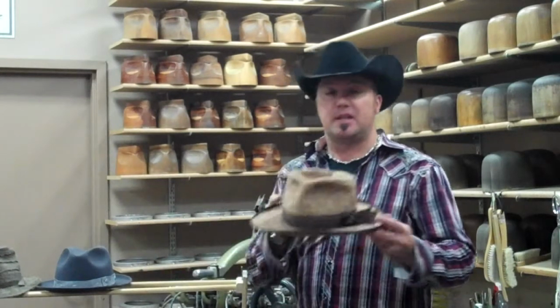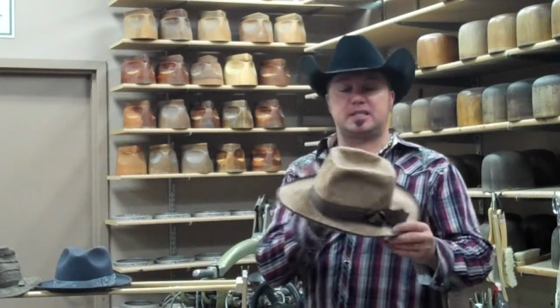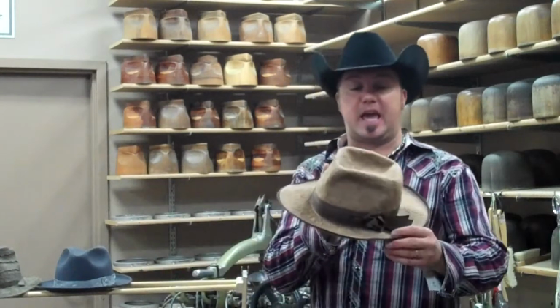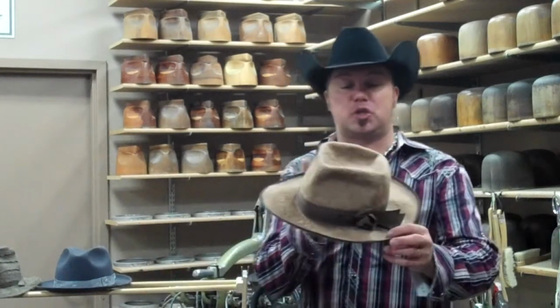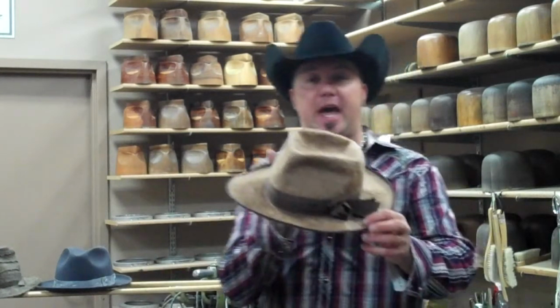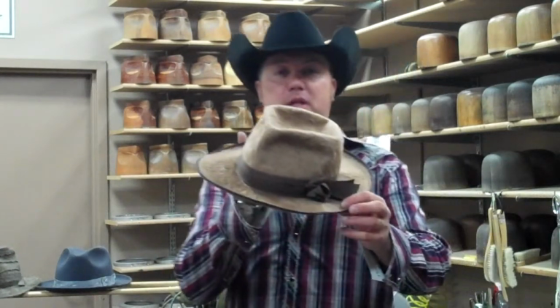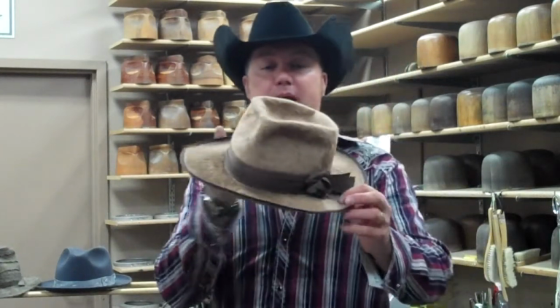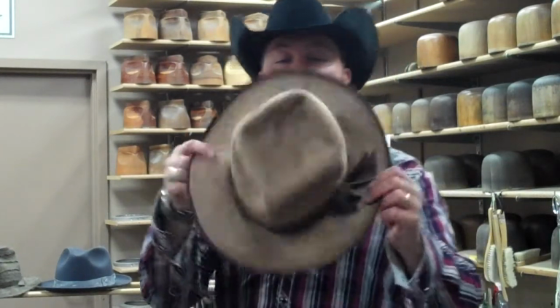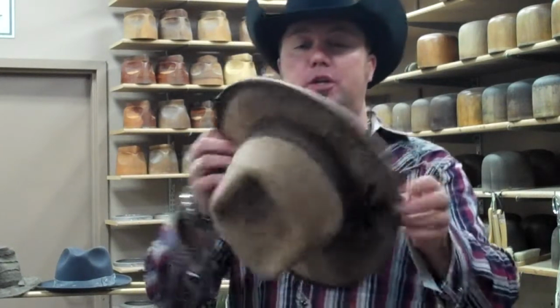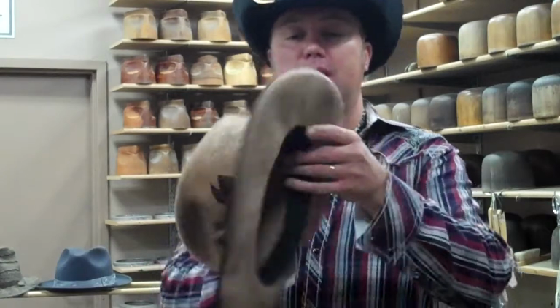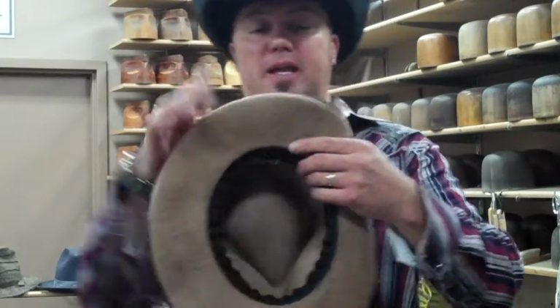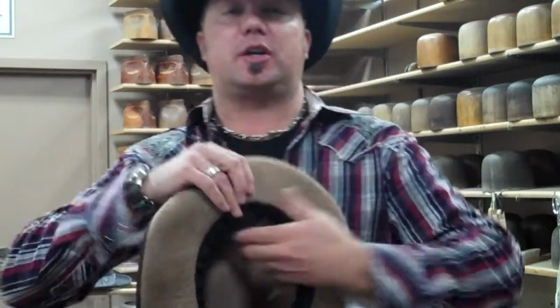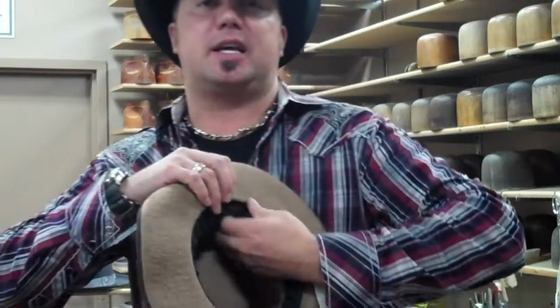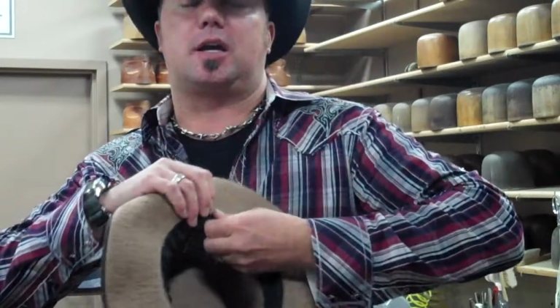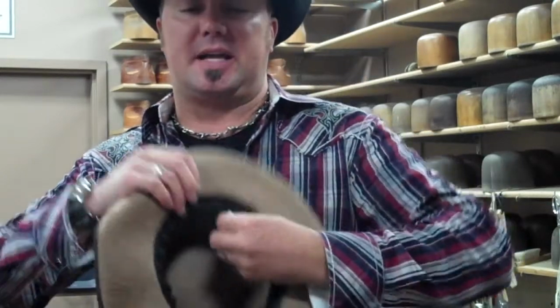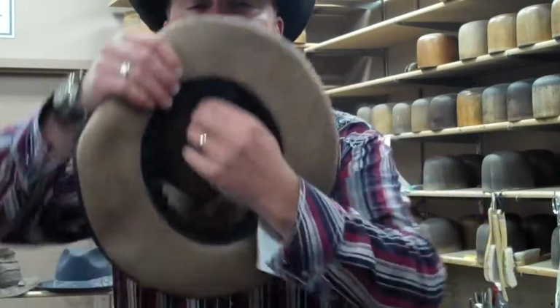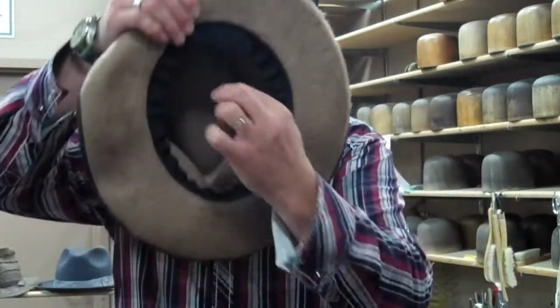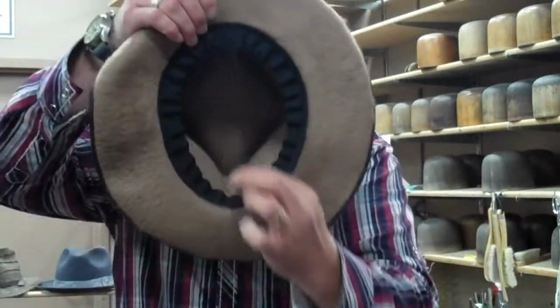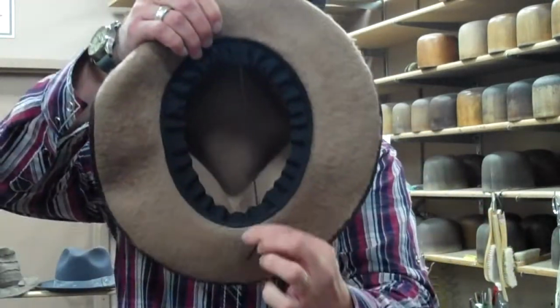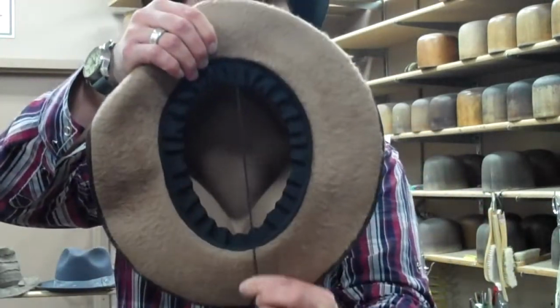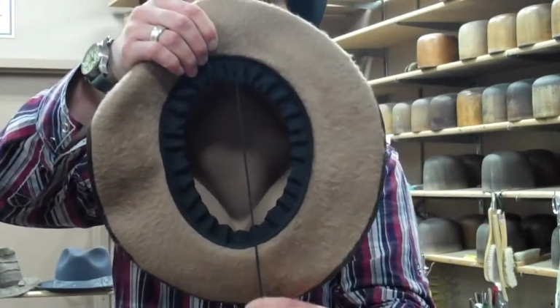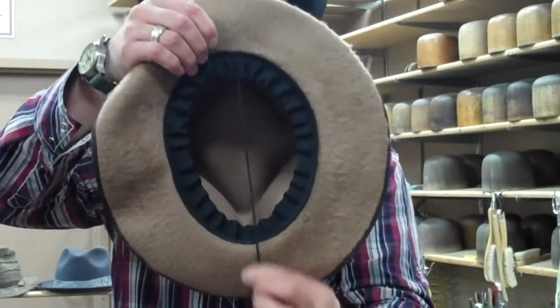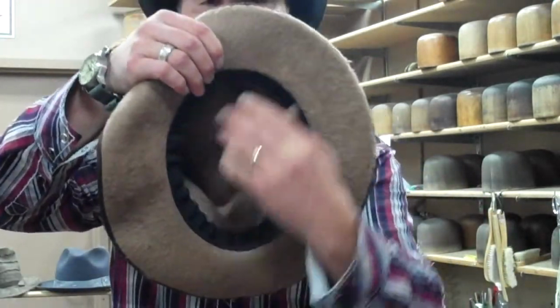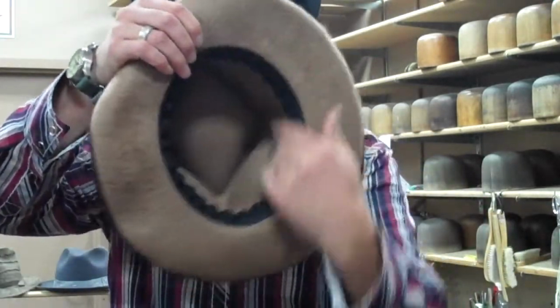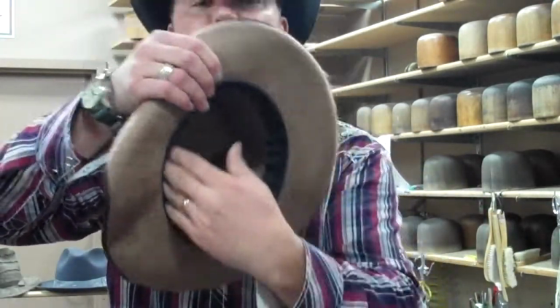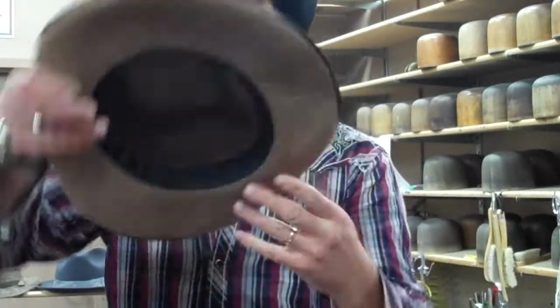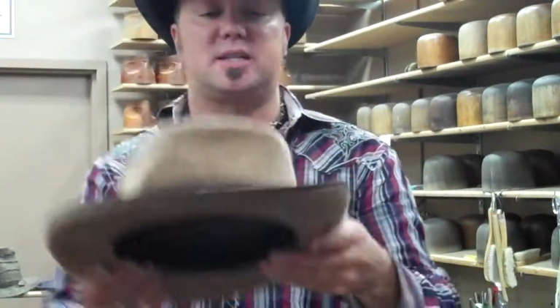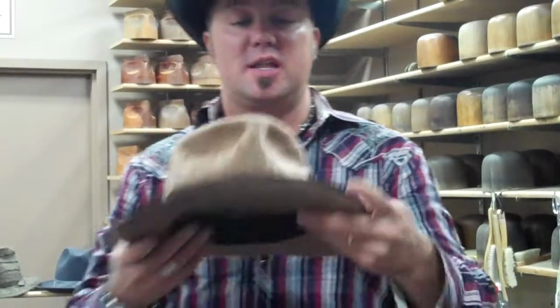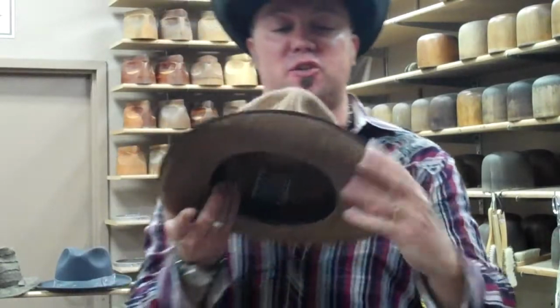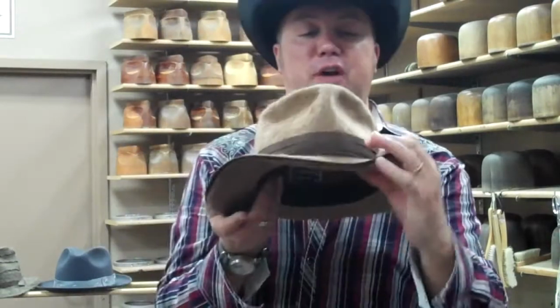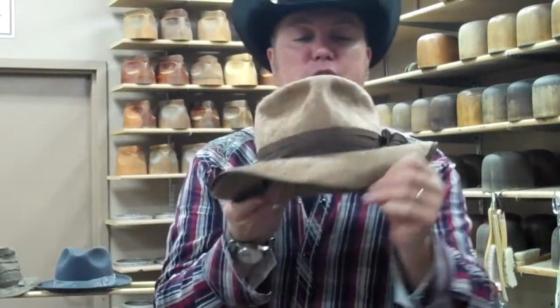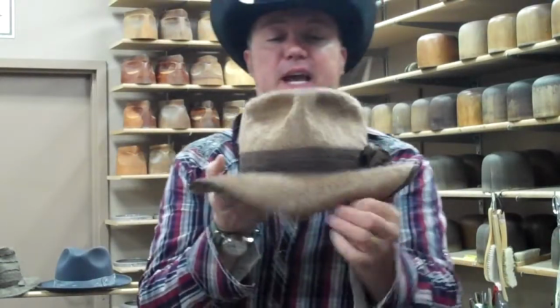This is a camel shag with a bound edge, and as you can see, it's got our 970 sweatband in here so you can change the size. These are fun dress hats.